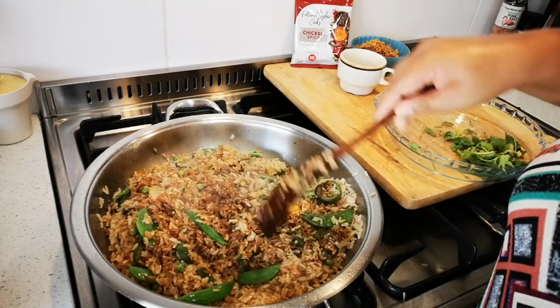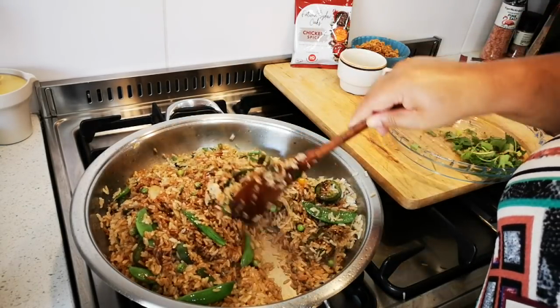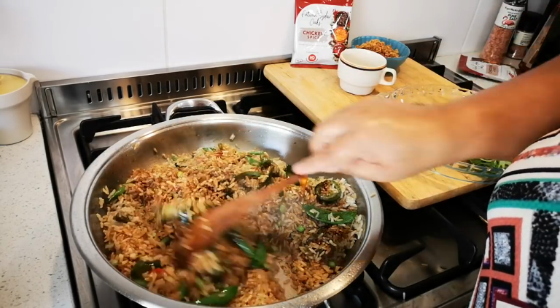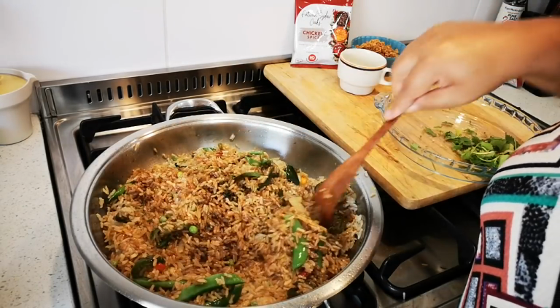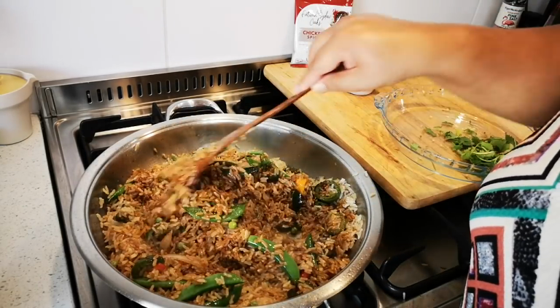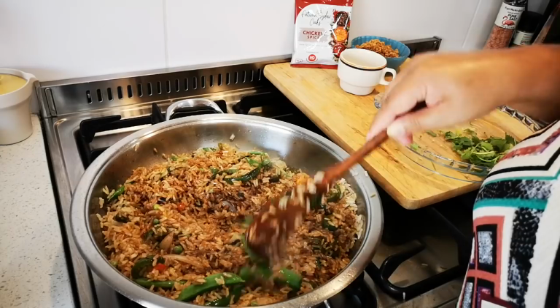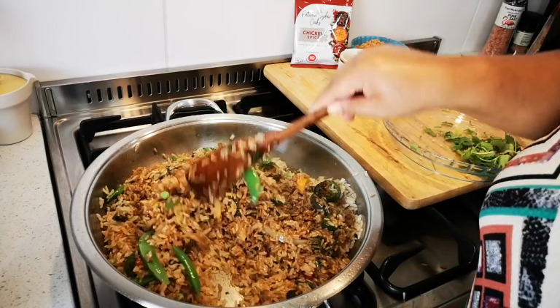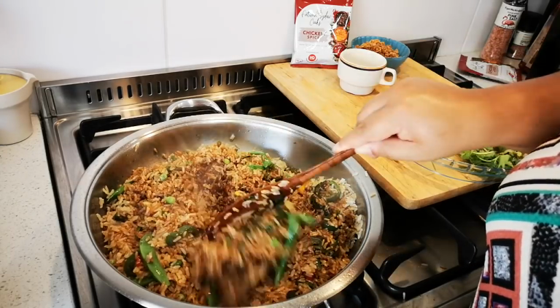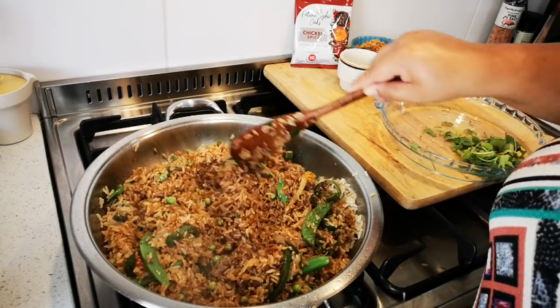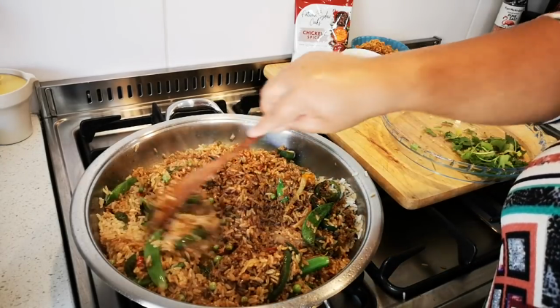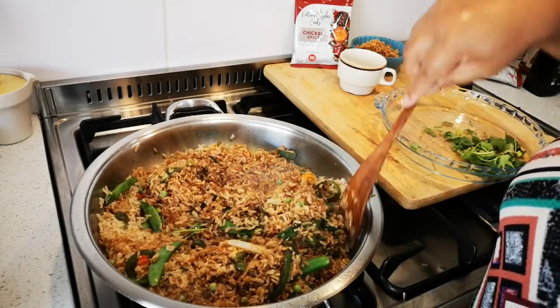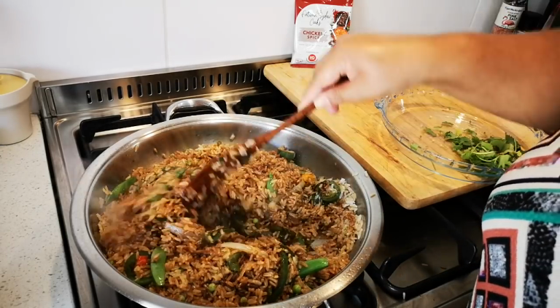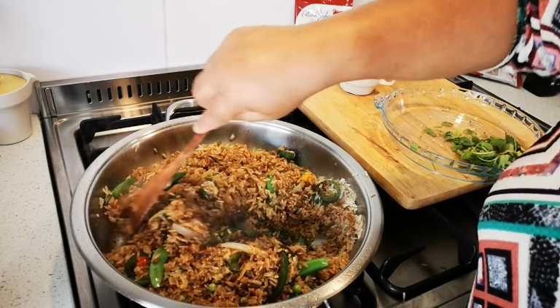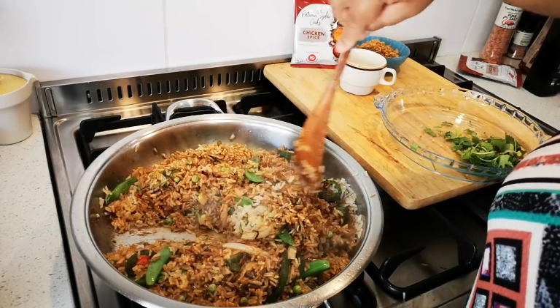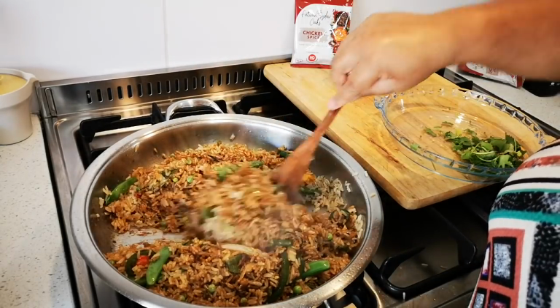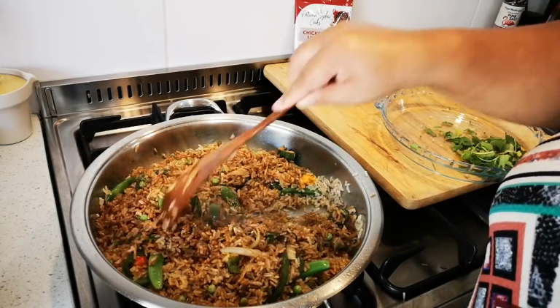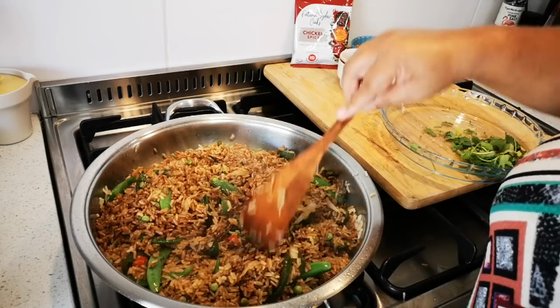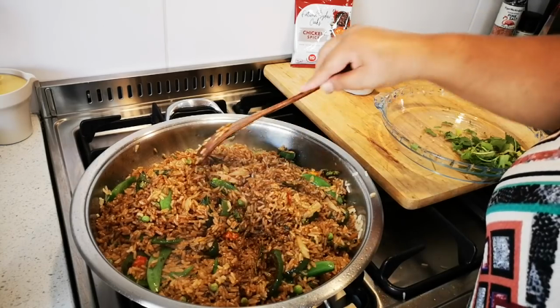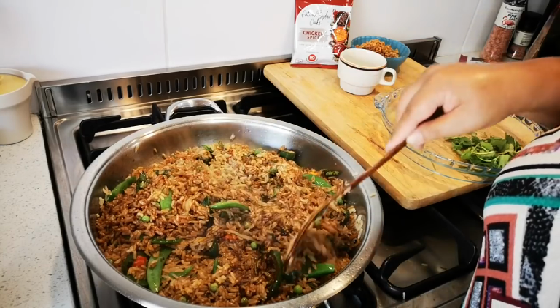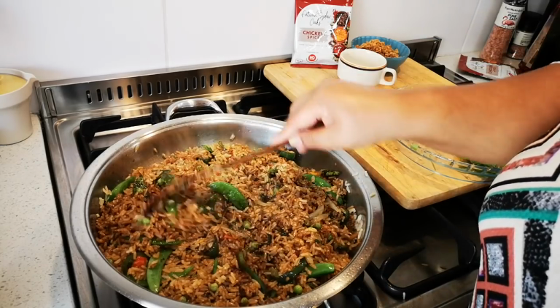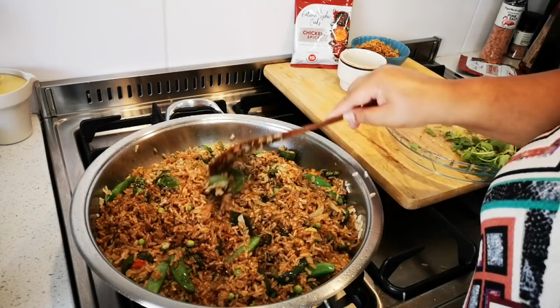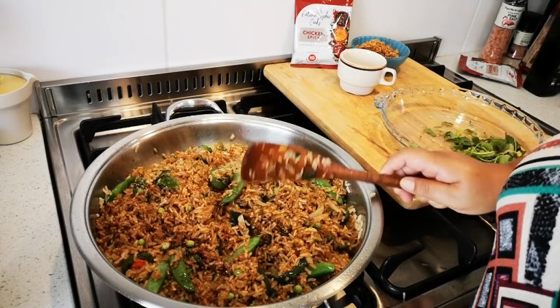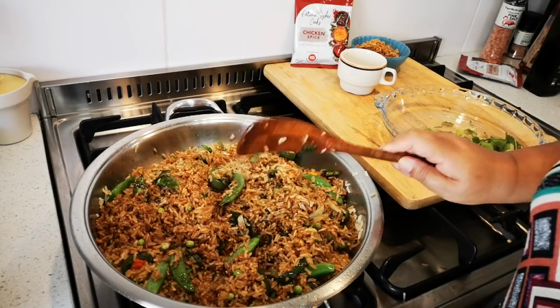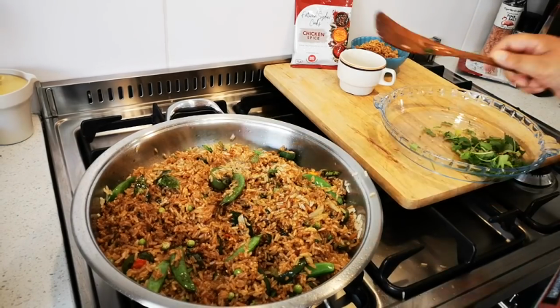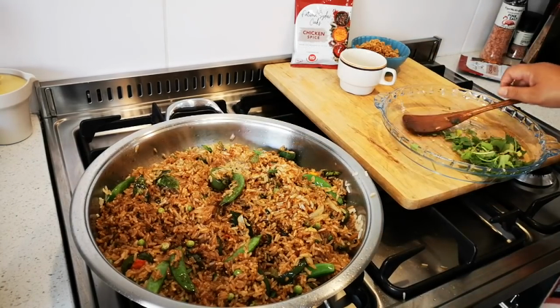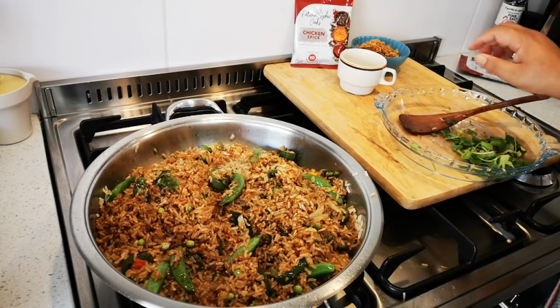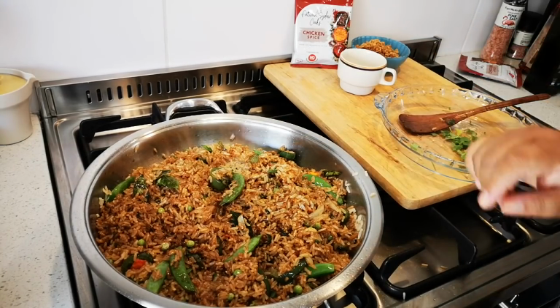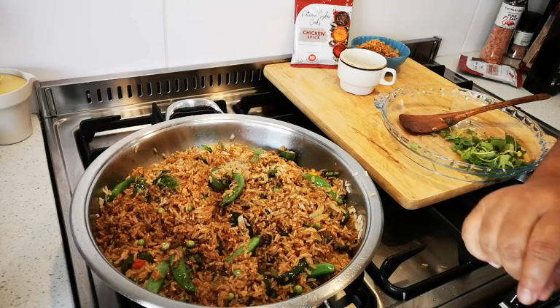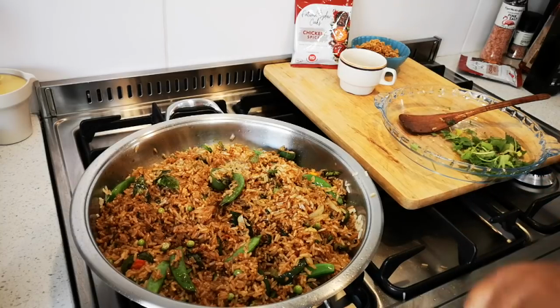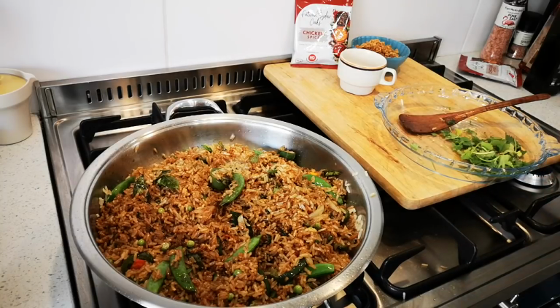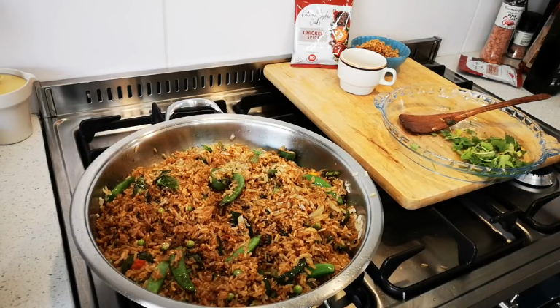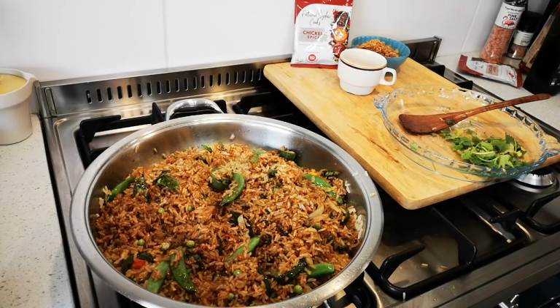Look at that! I'm going to put the lid on now, let it steam on low heat, and when we come back I'm going to dish up.